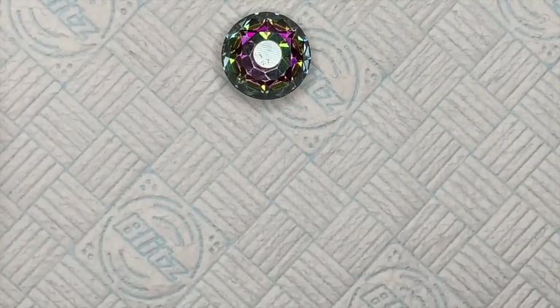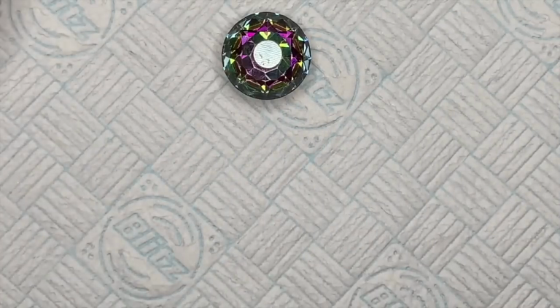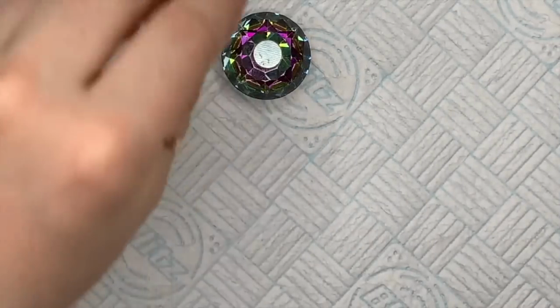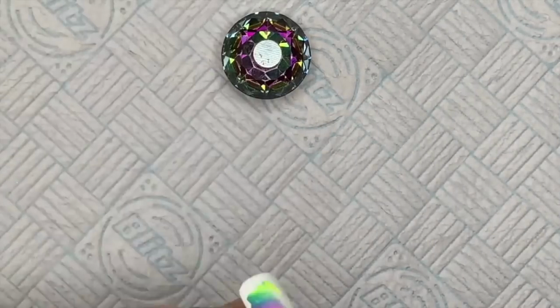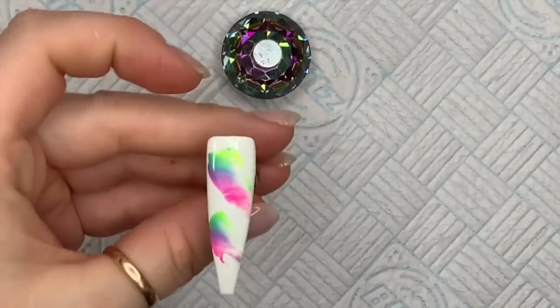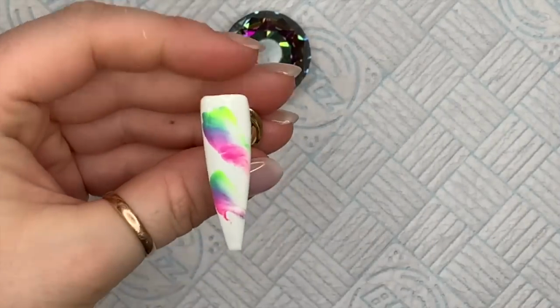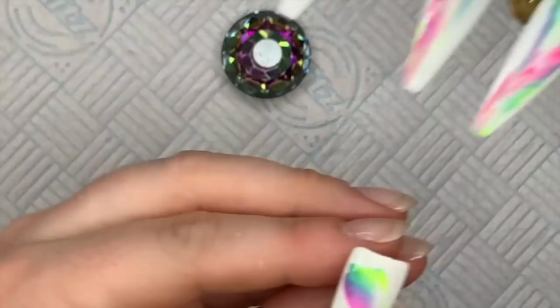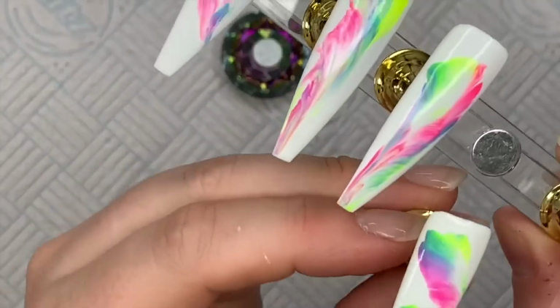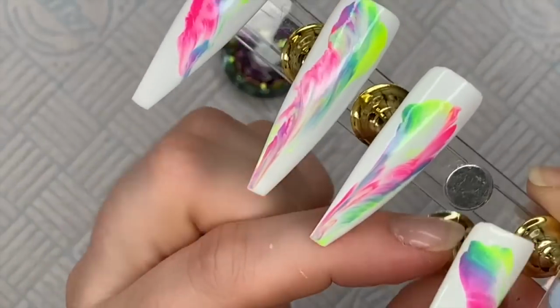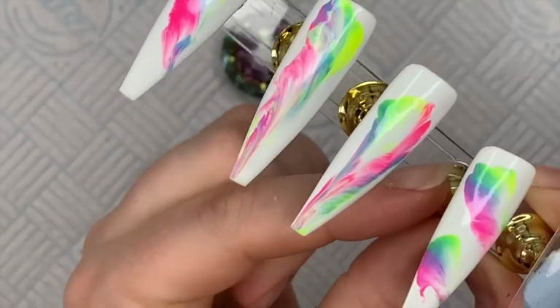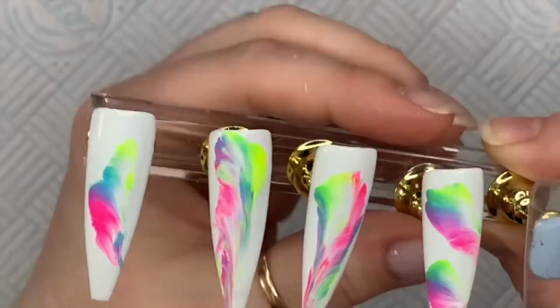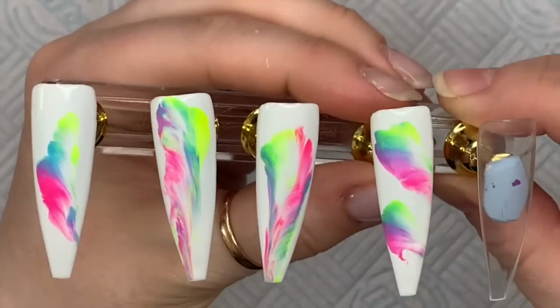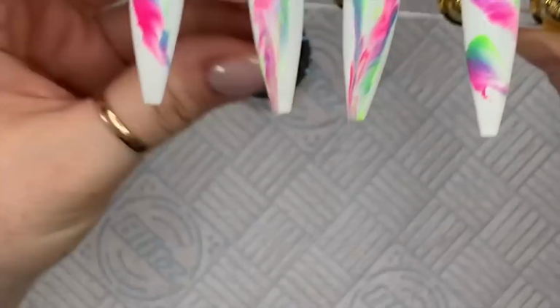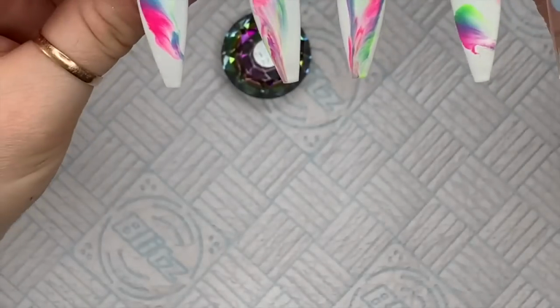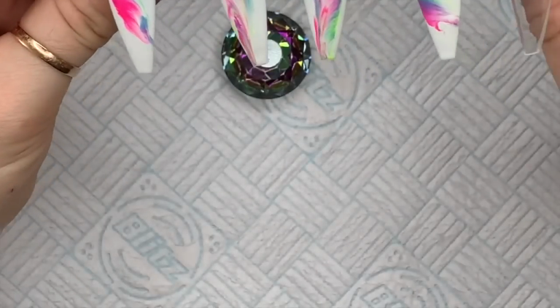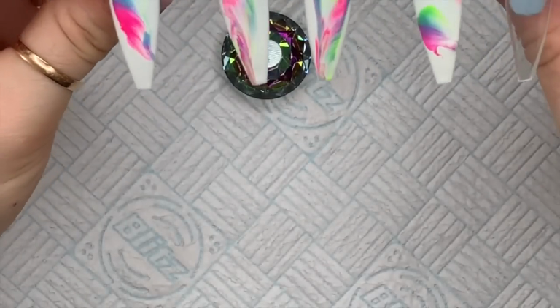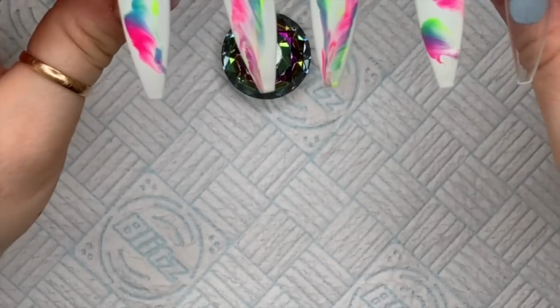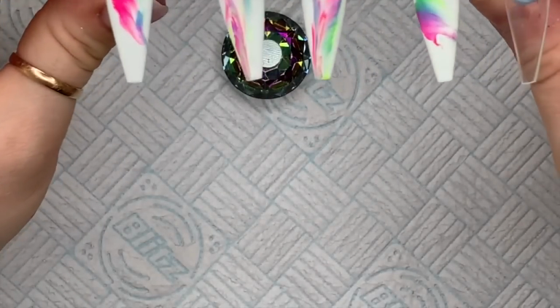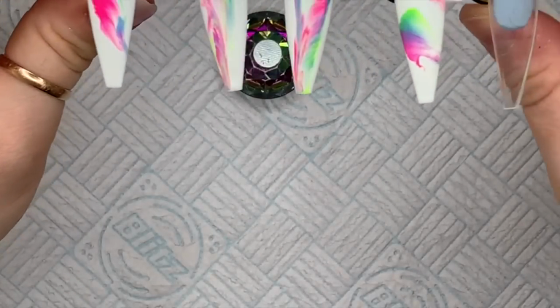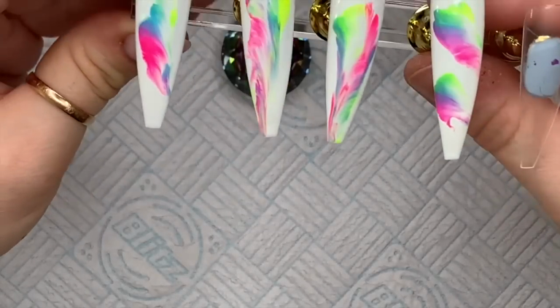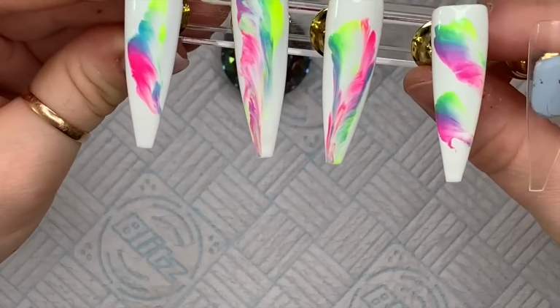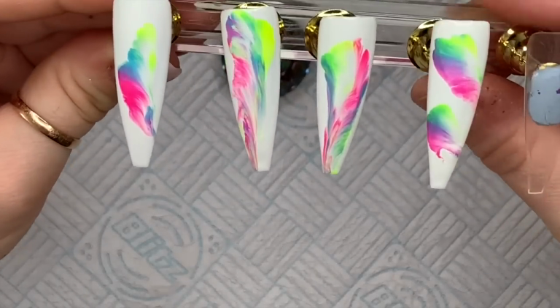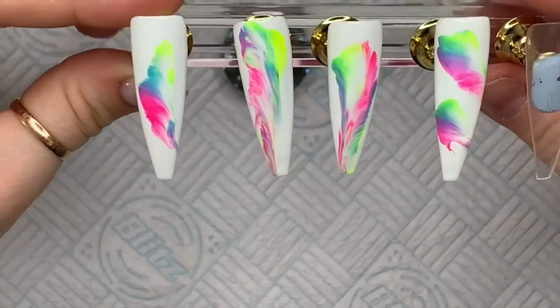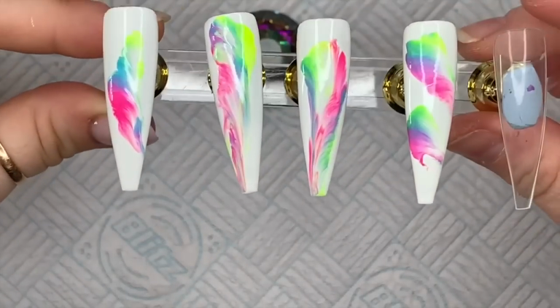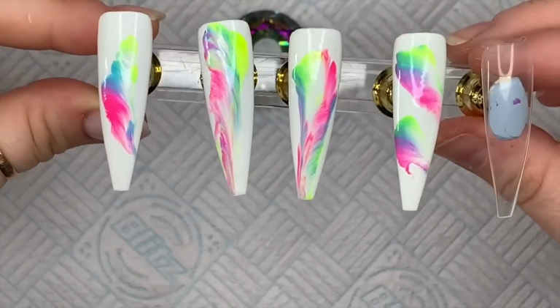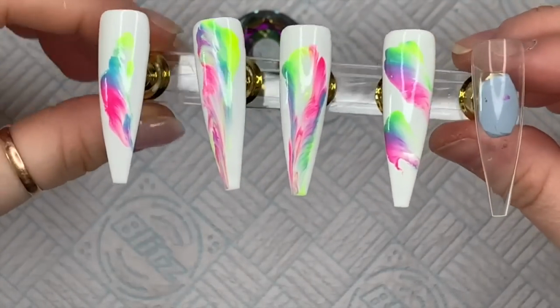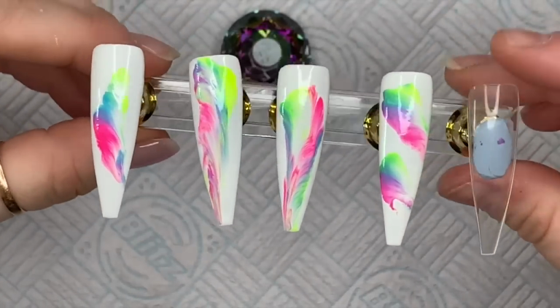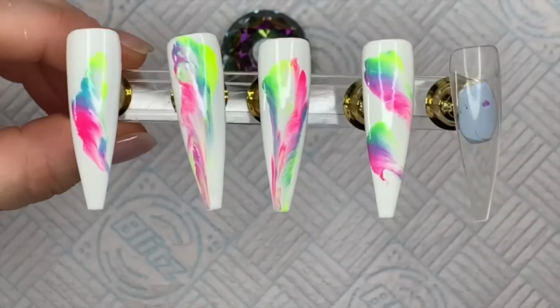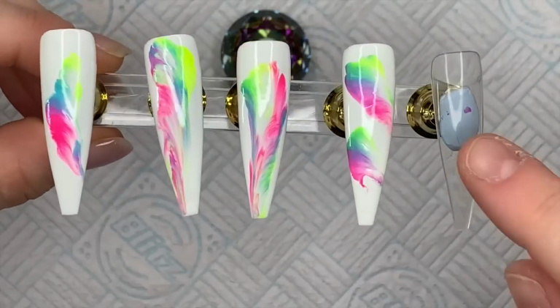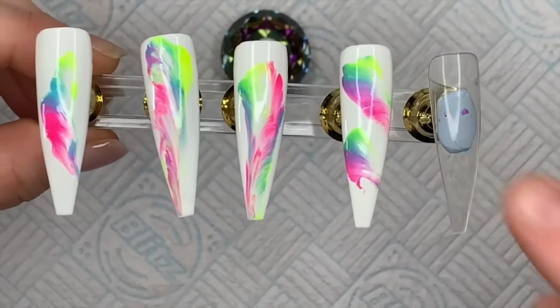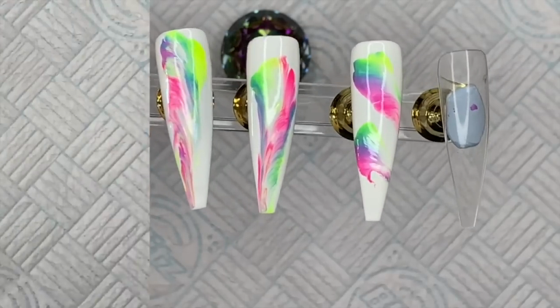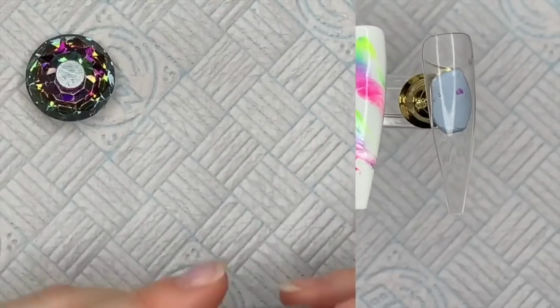By the way, if you want to get 30% off Madame Glam, you can do so using my code NAT MUG 30.